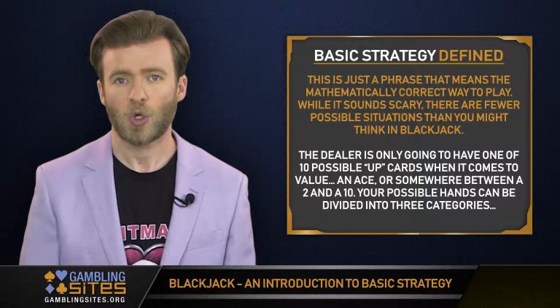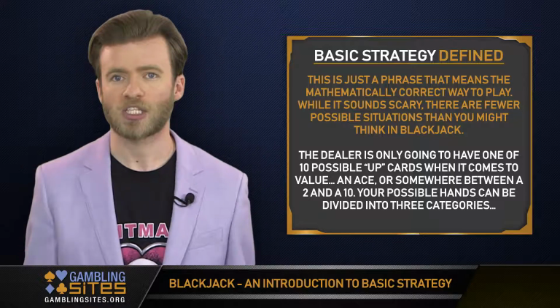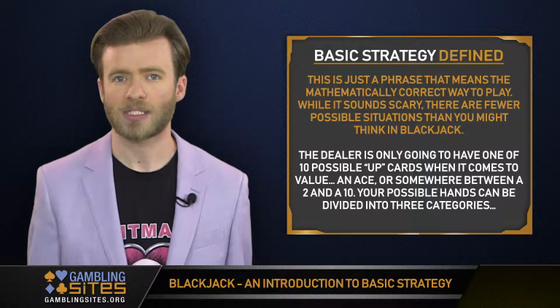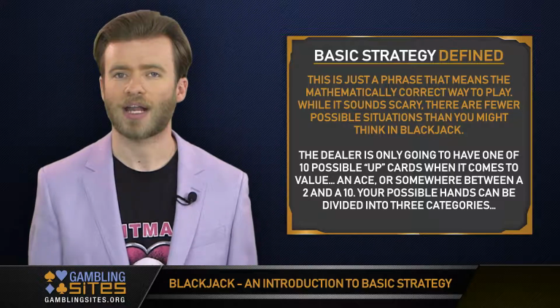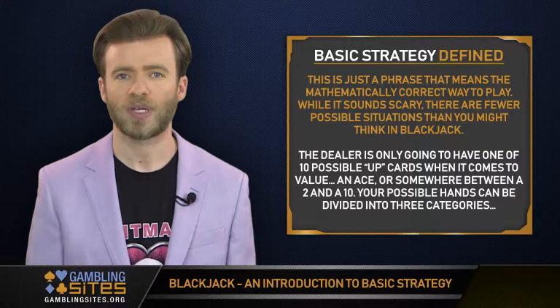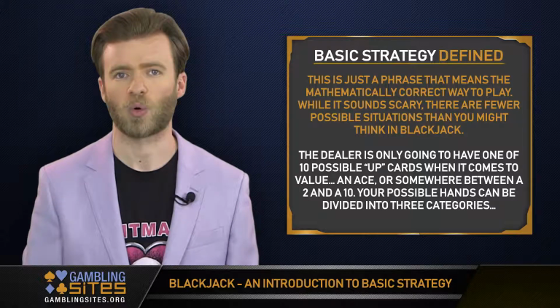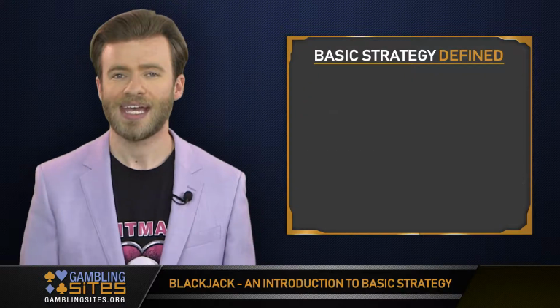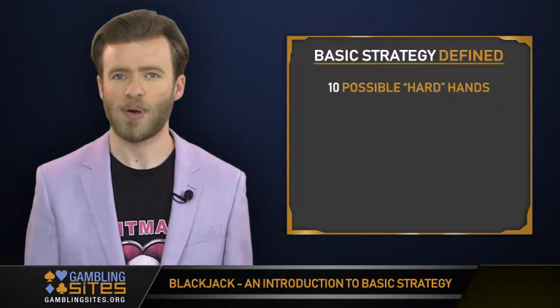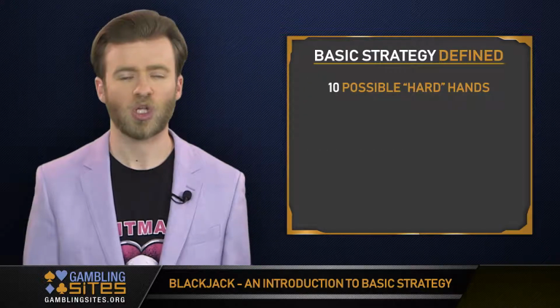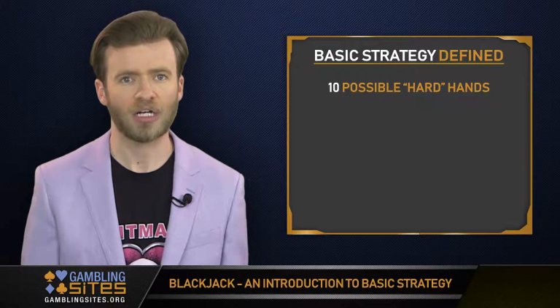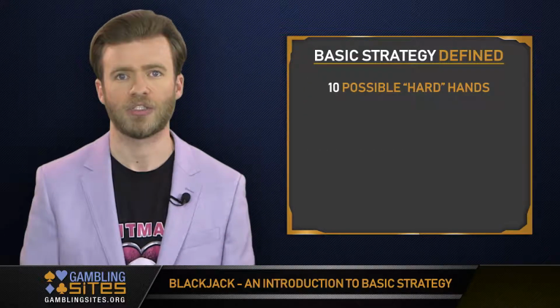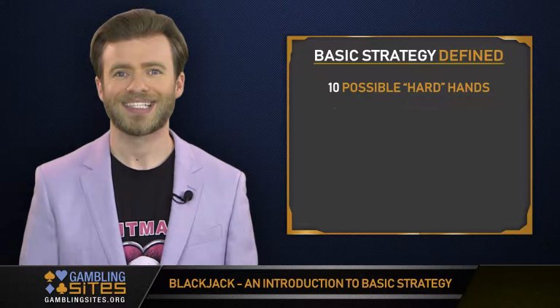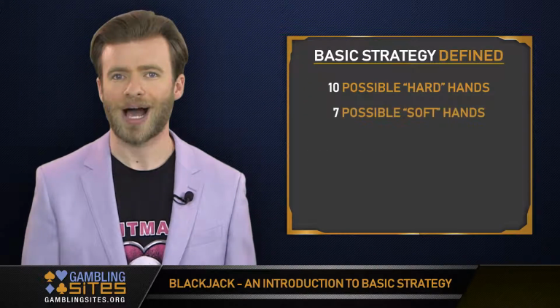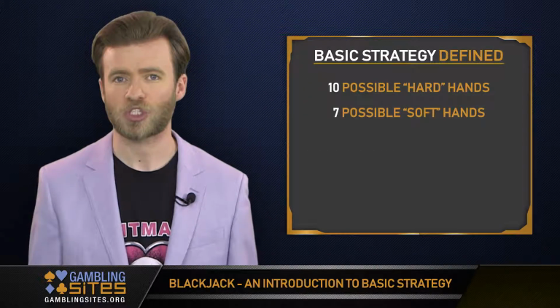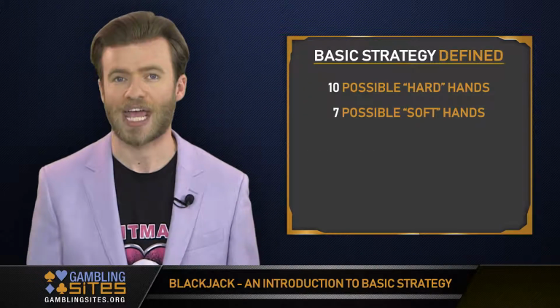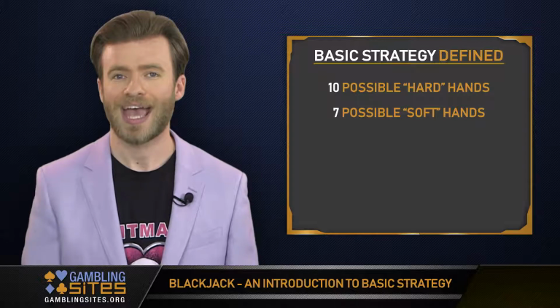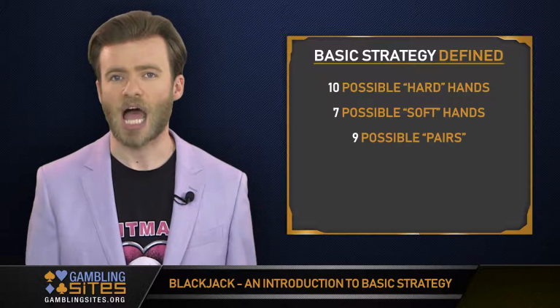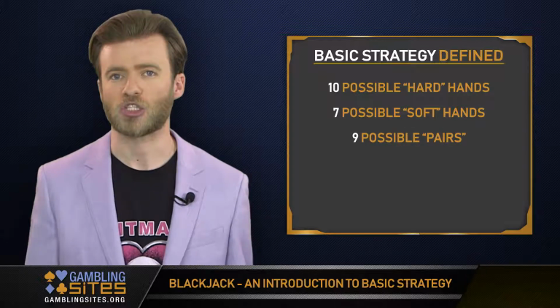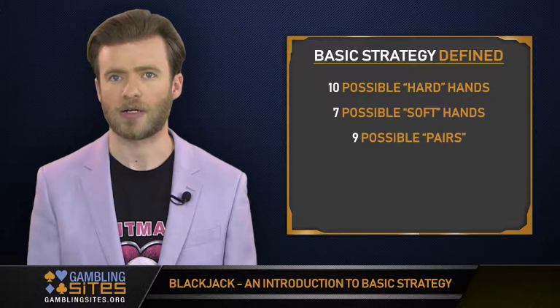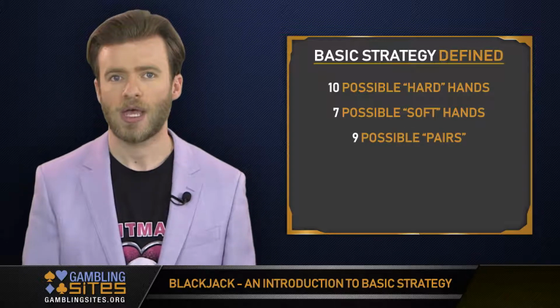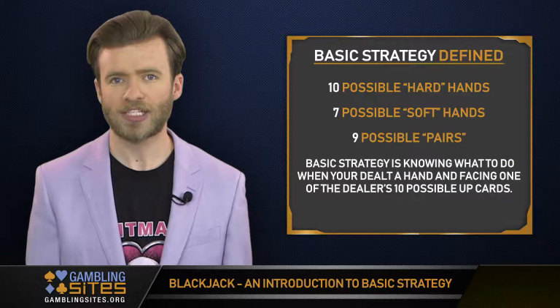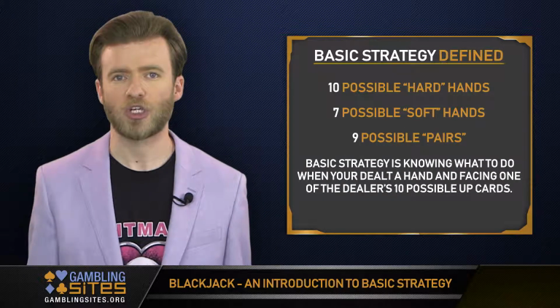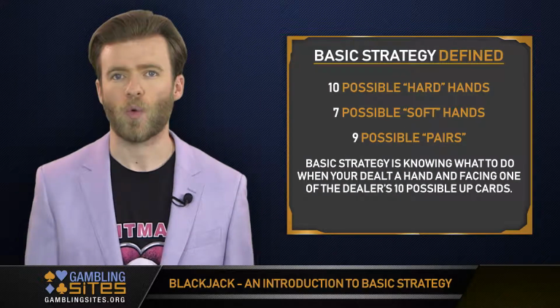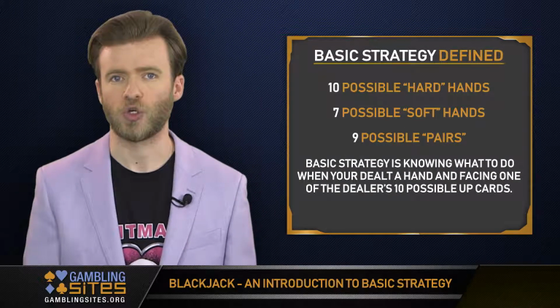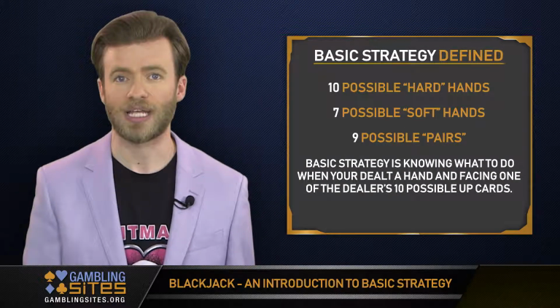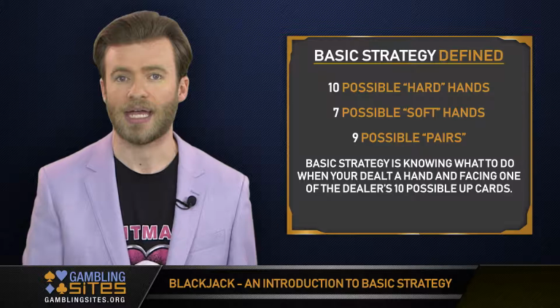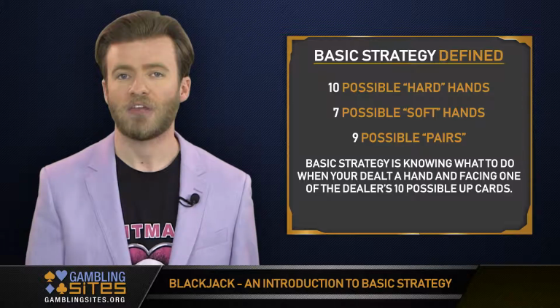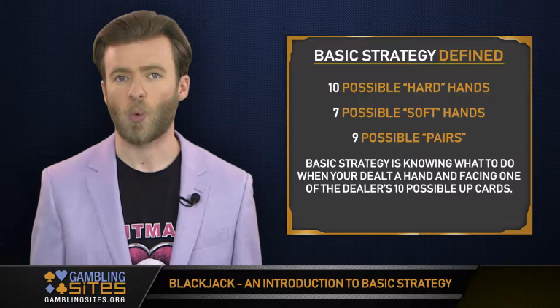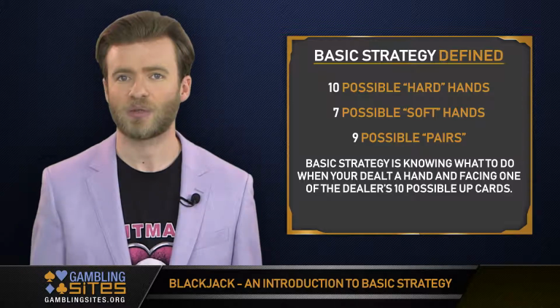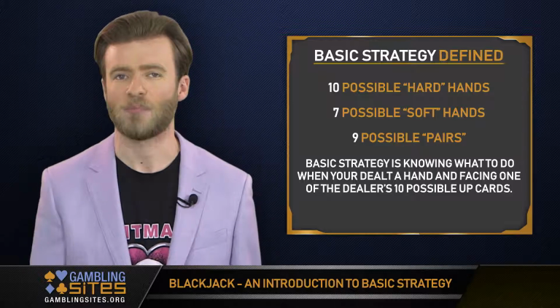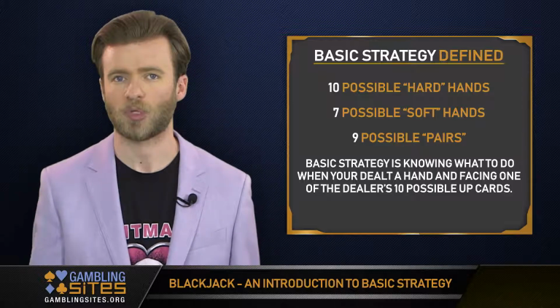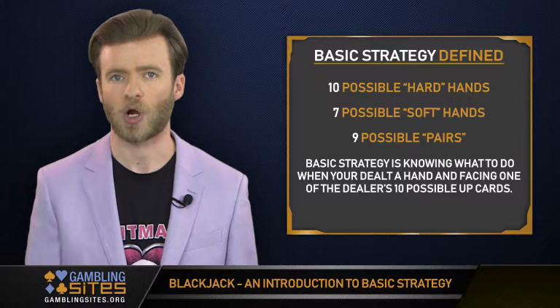Your possible hands can be divided into three categories: 10 possible hard hands, 7 possible soft hands, and 9 possible pairs. Basic strategy is knowing what to do when you're dealt a hand and facing one of the dealer's 10 possible up cards.